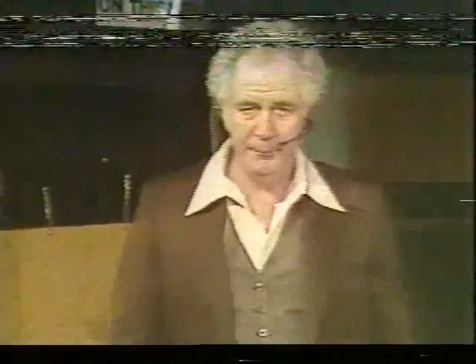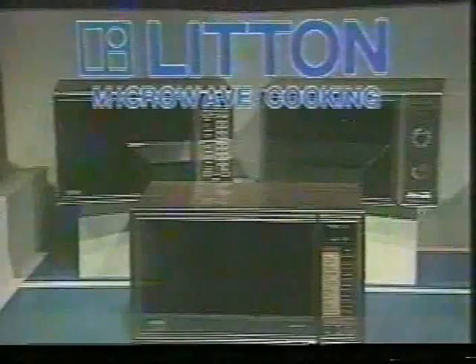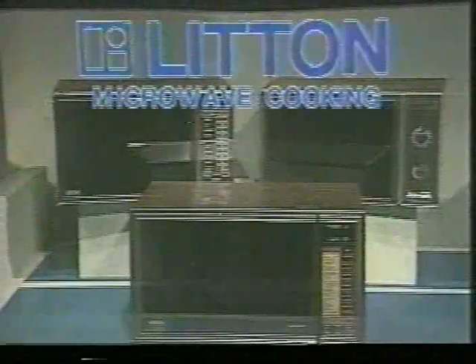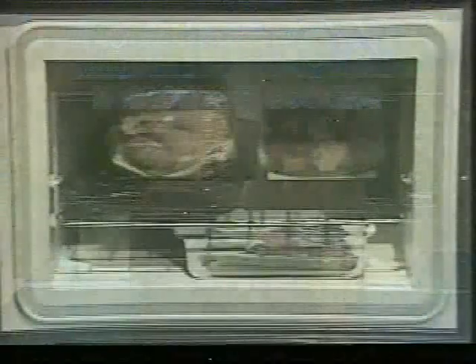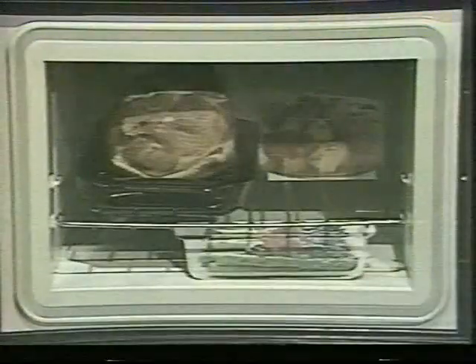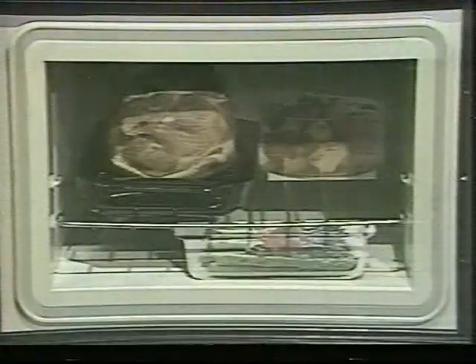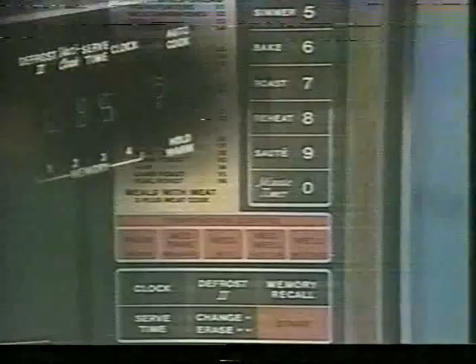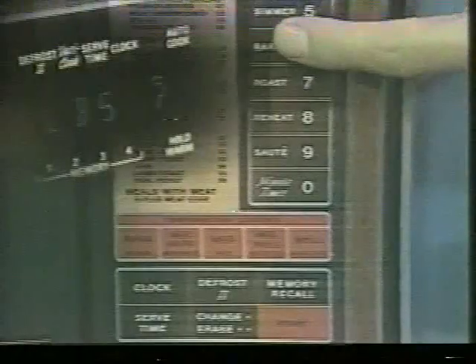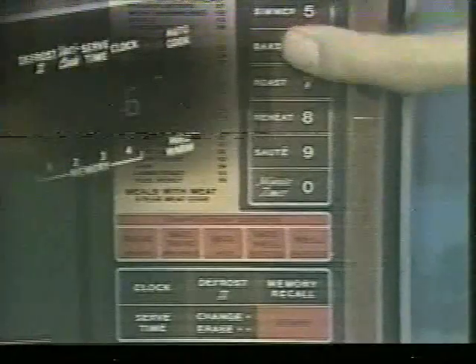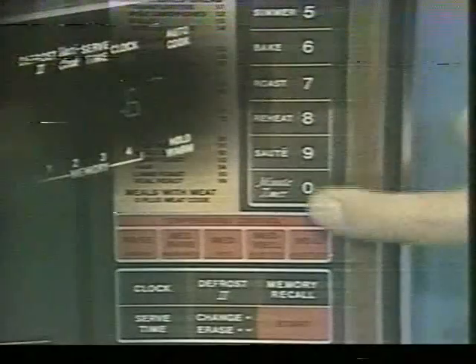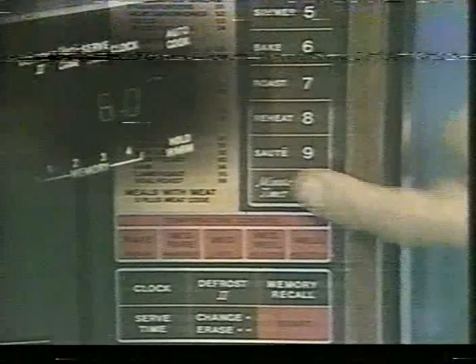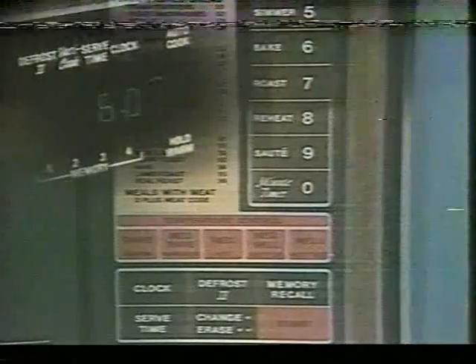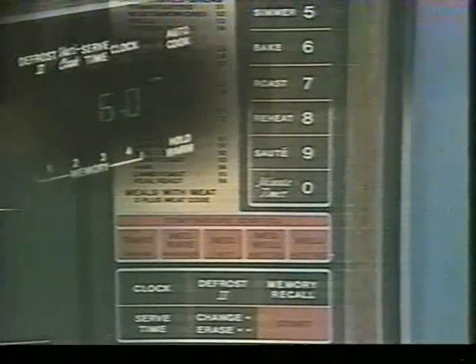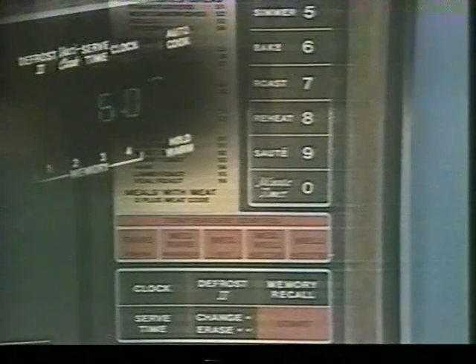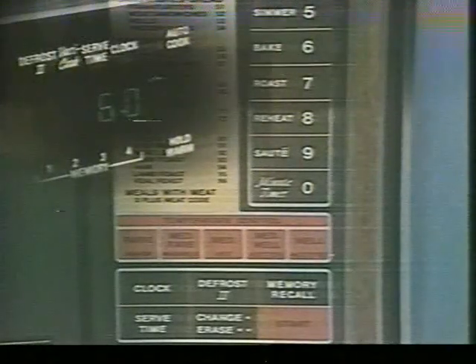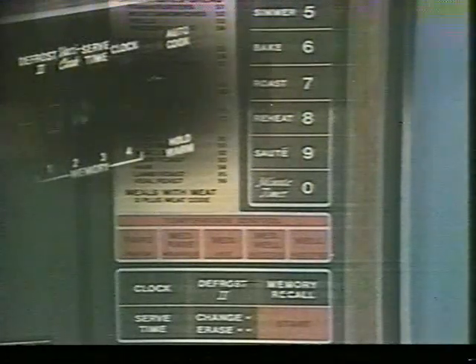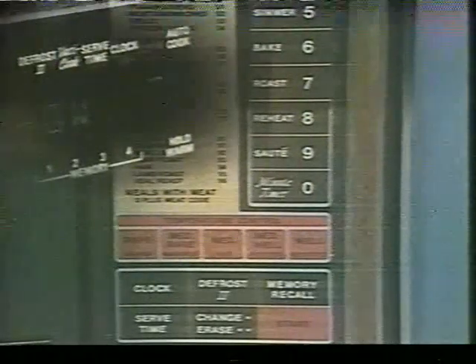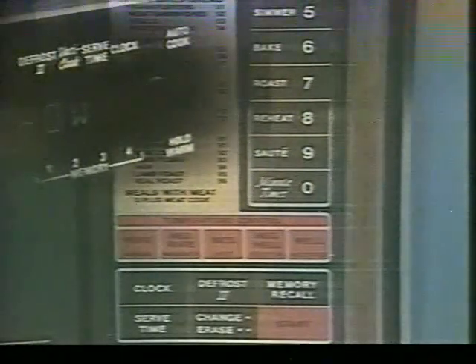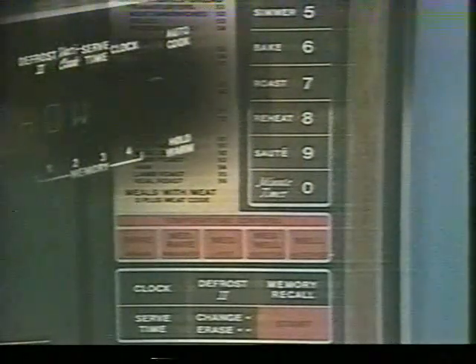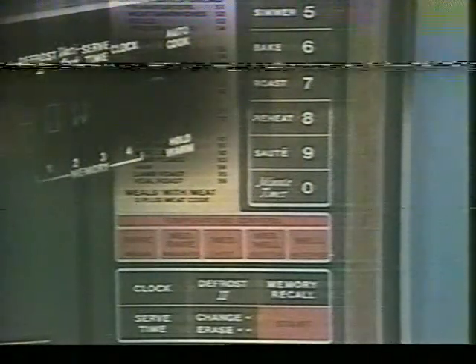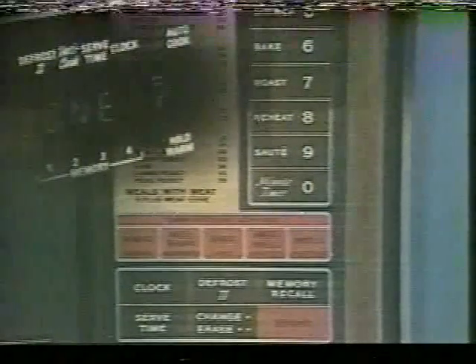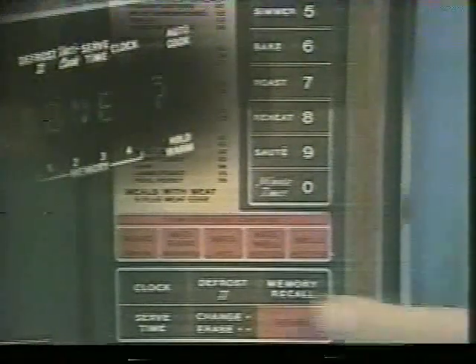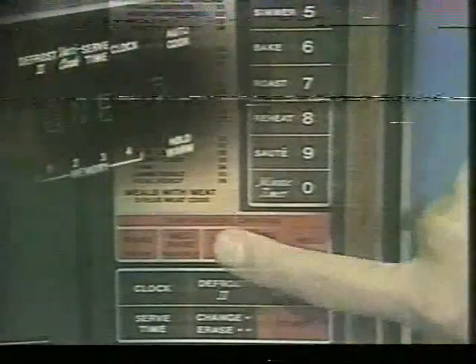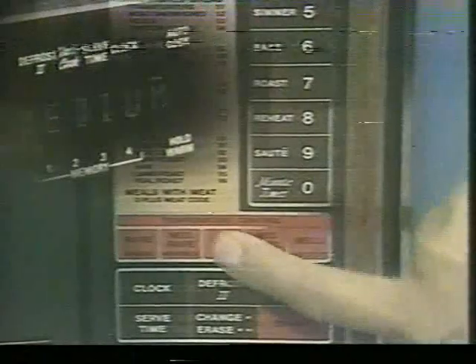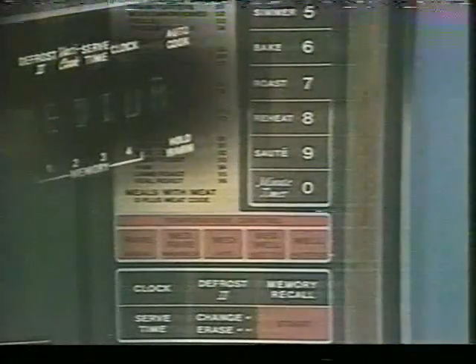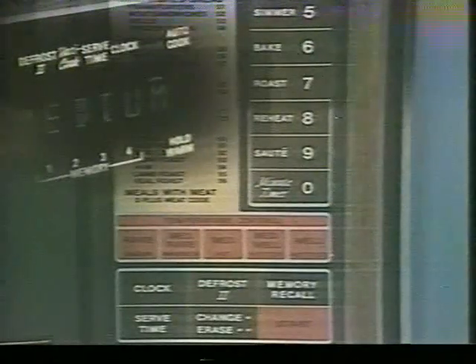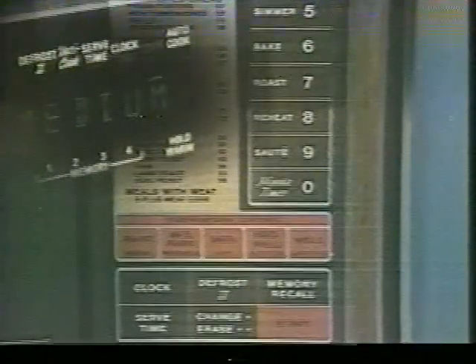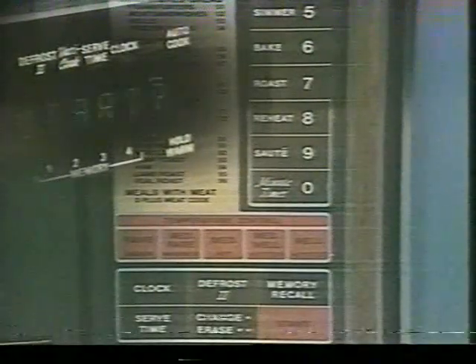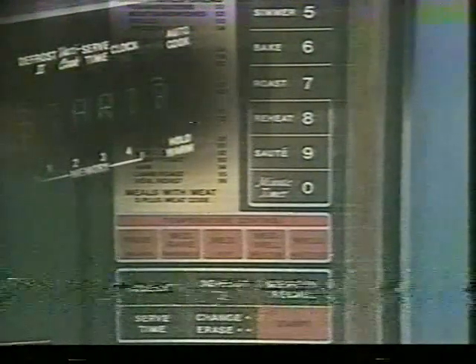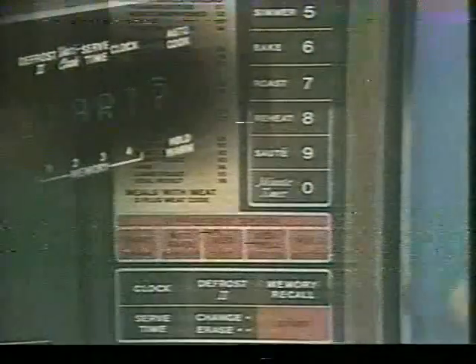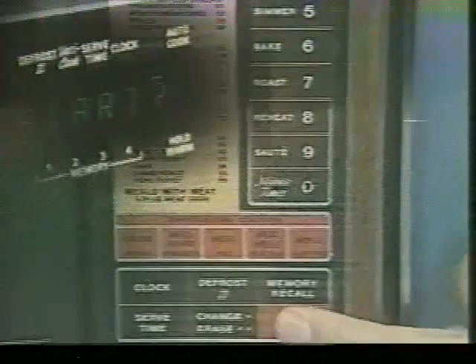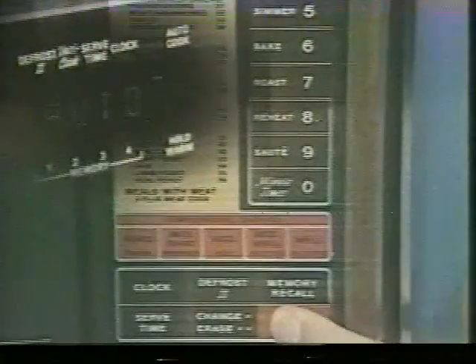And it's simple. Let's cook a full ham dinner. How many pounds does the ham weigh? How do you like the ham done? Now press the start button and it cooks automatically with no guesswork.